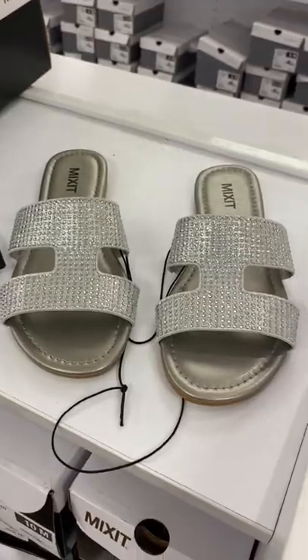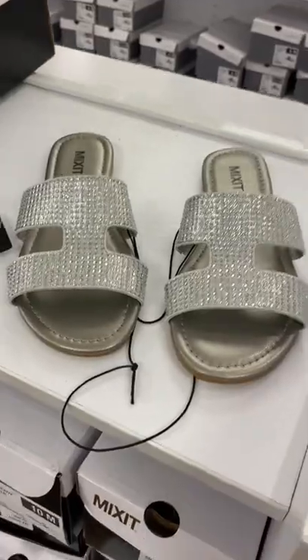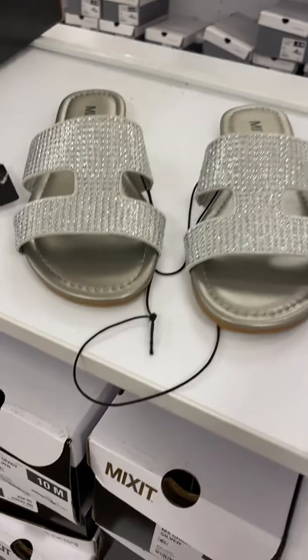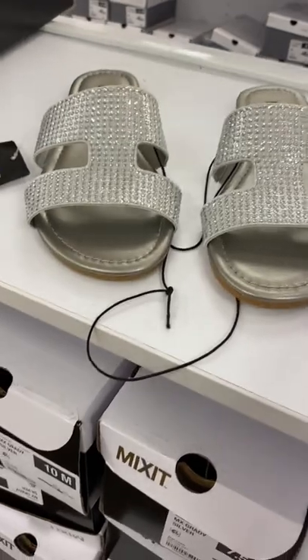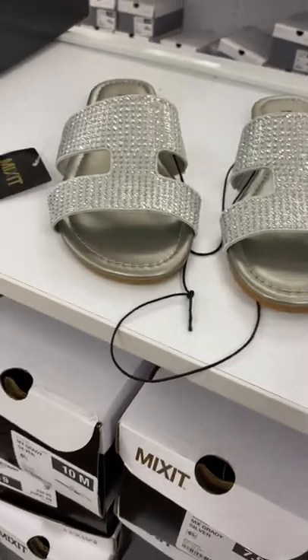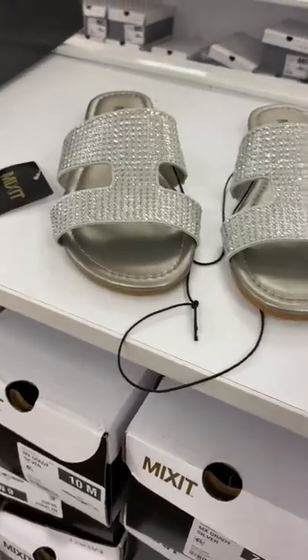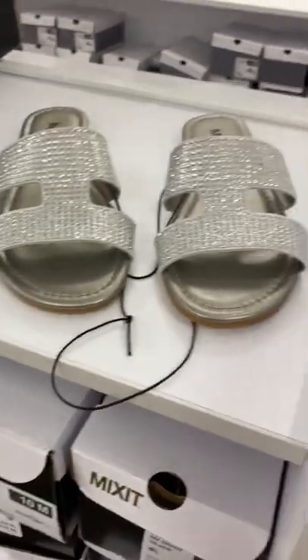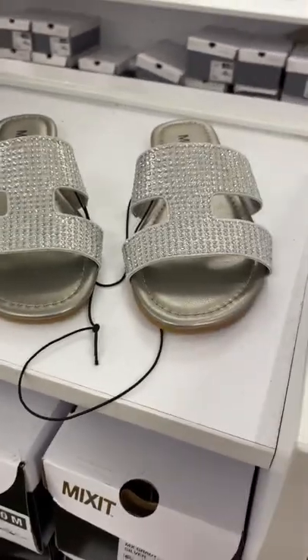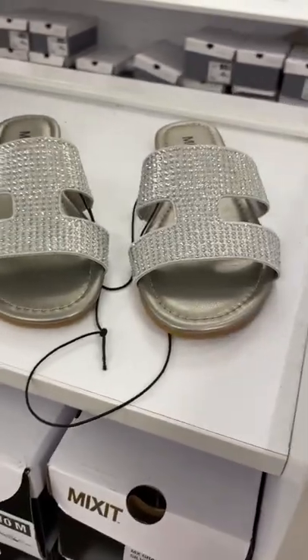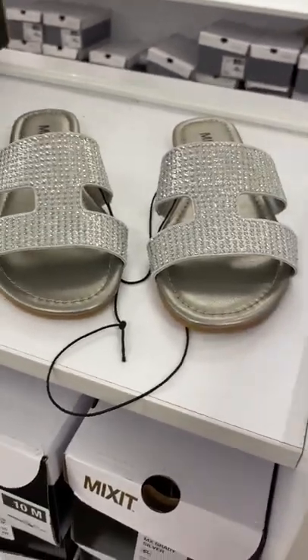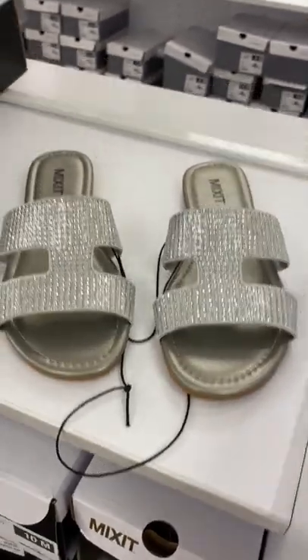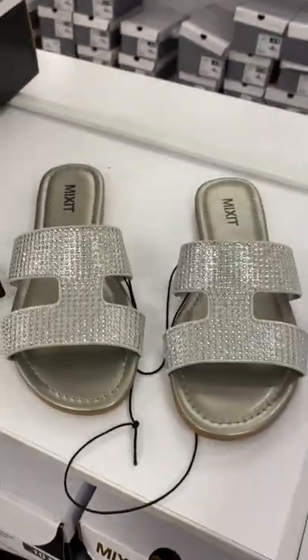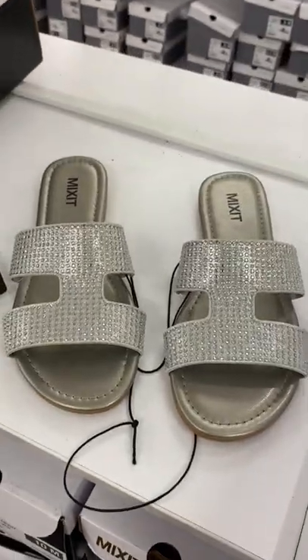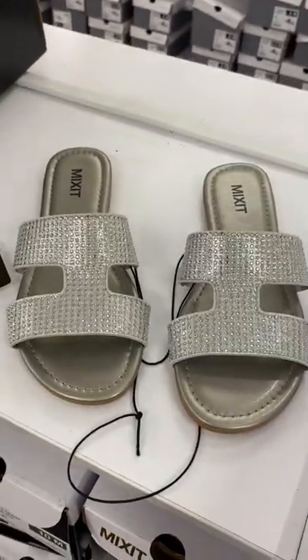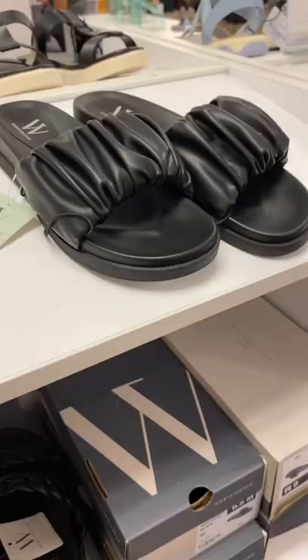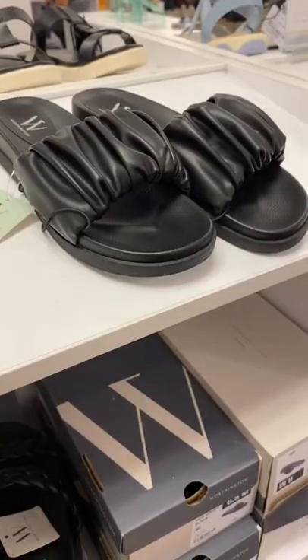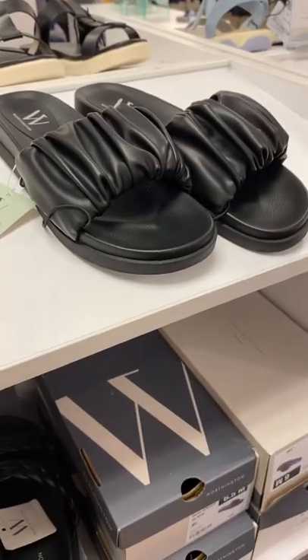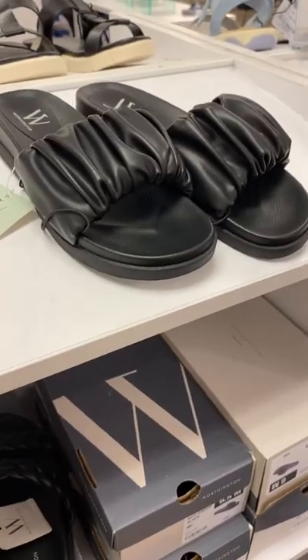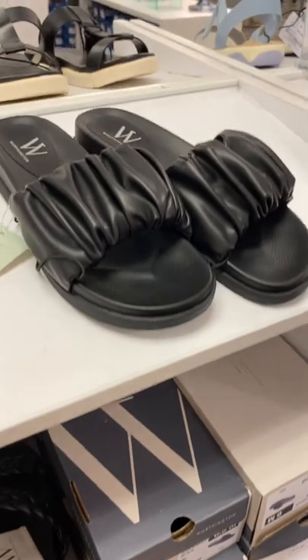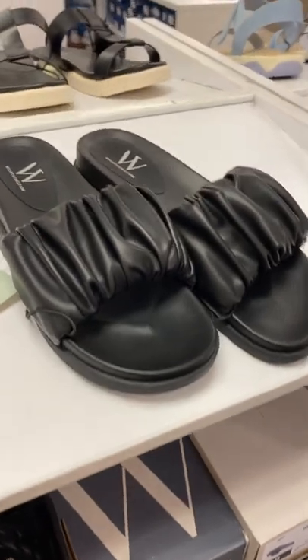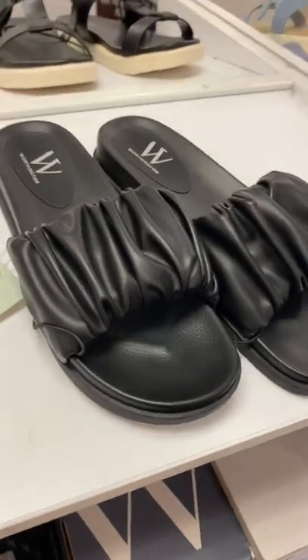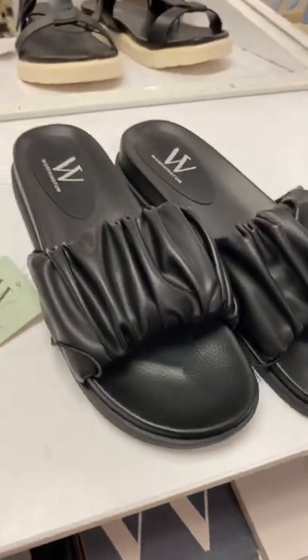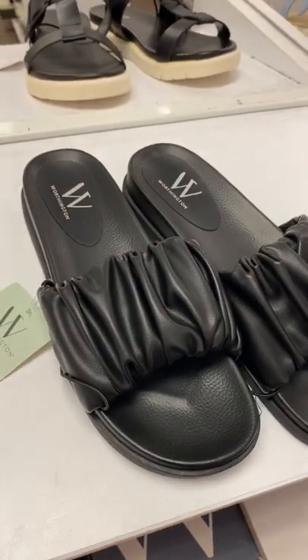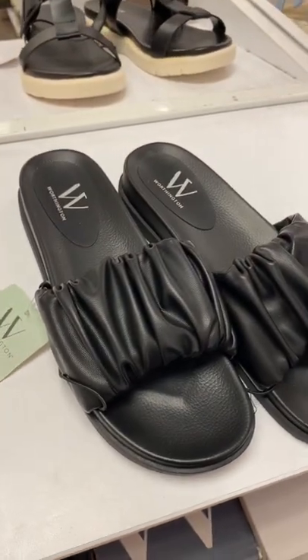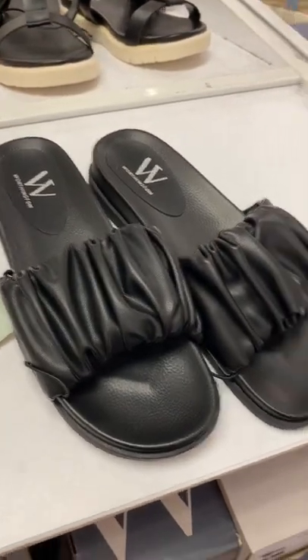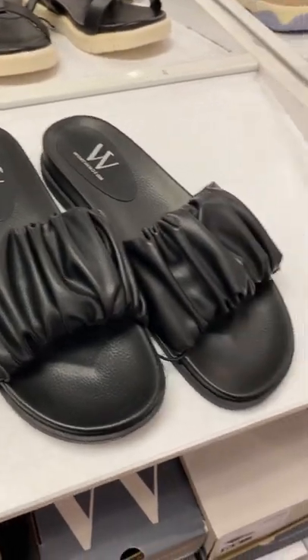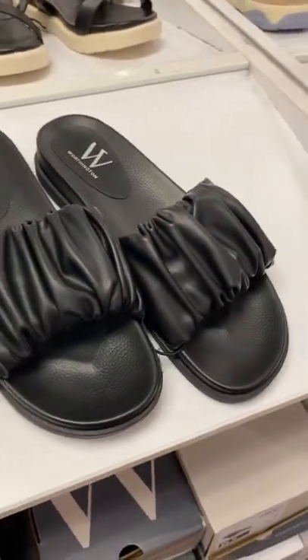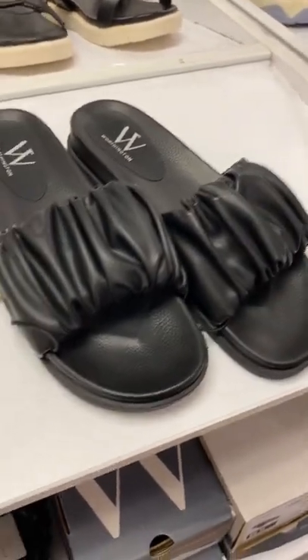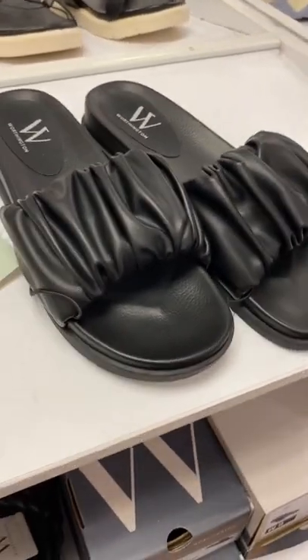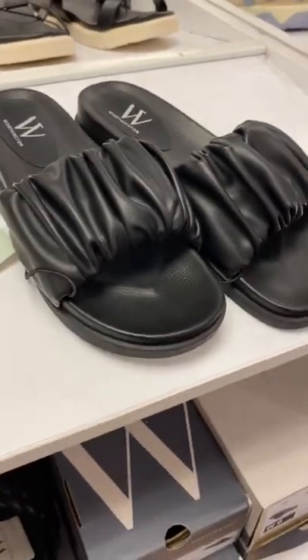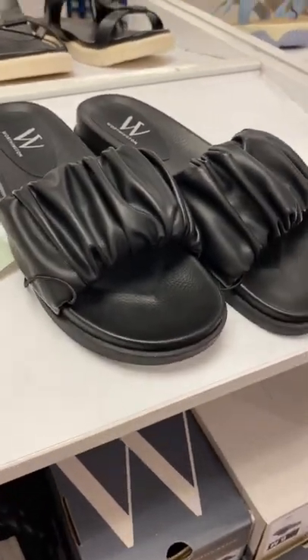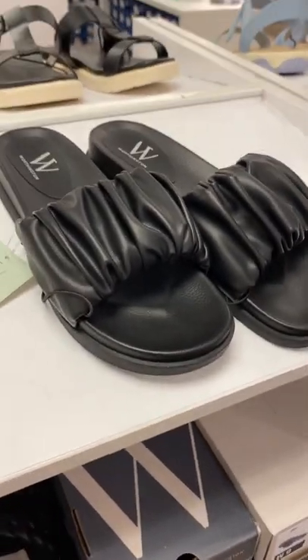These look so fancy and they're only $14.99. I really like these. I really like these Worthington — it's like the puffy slides and they're $17.99.